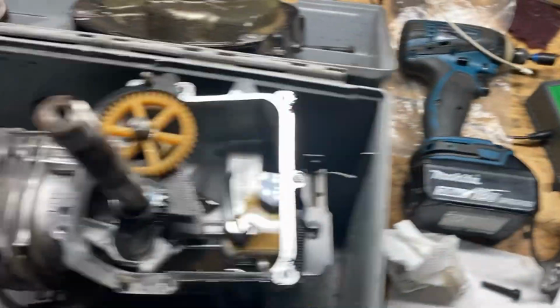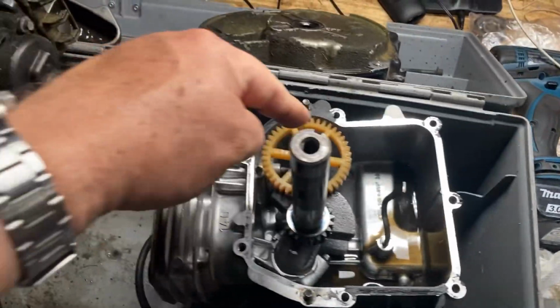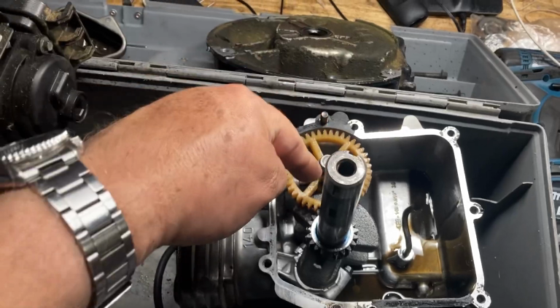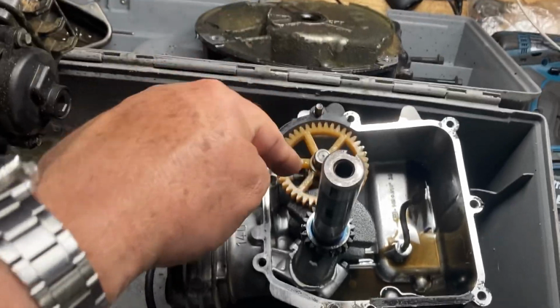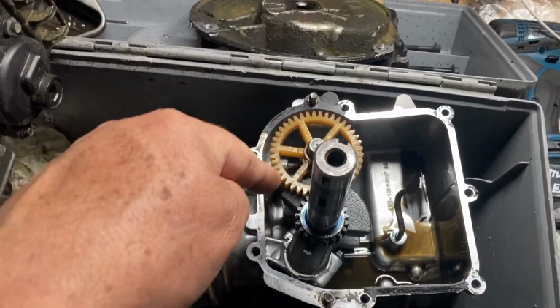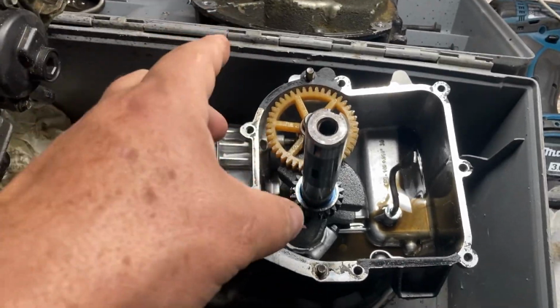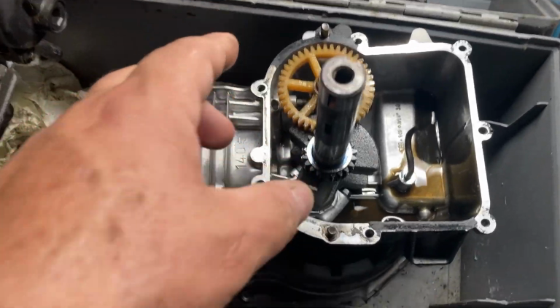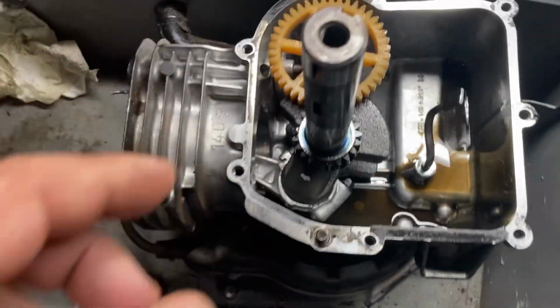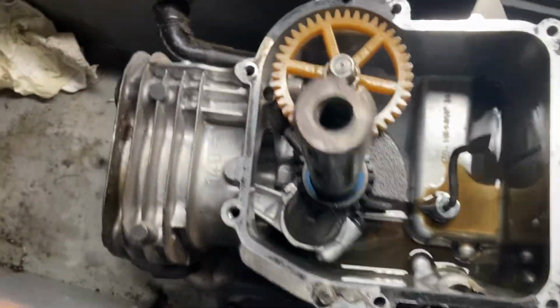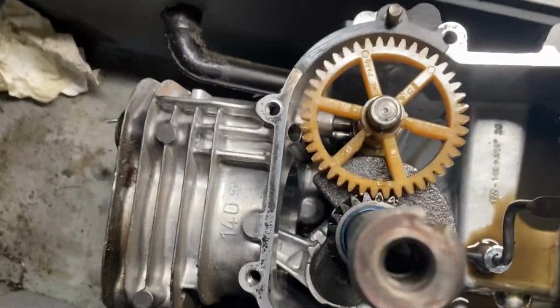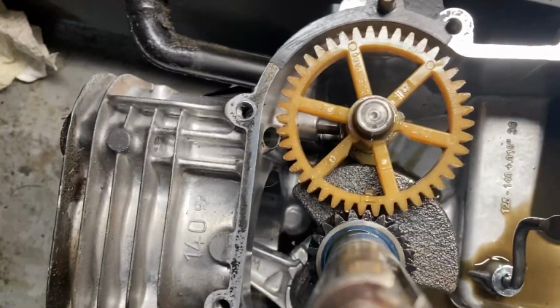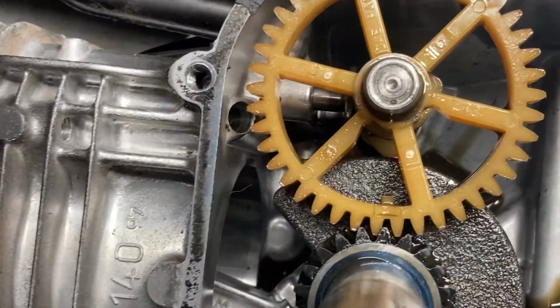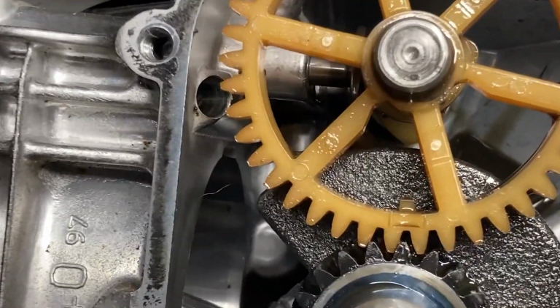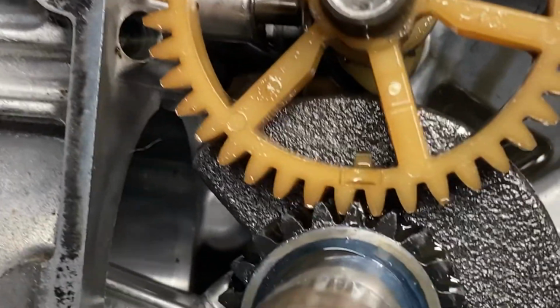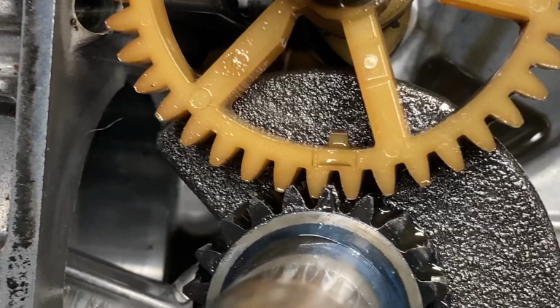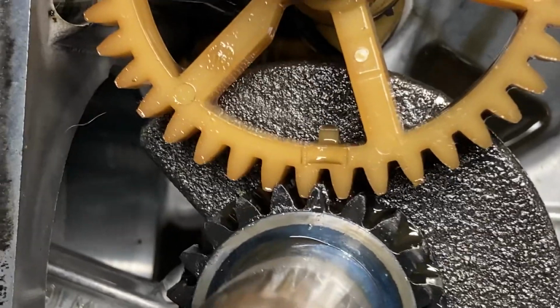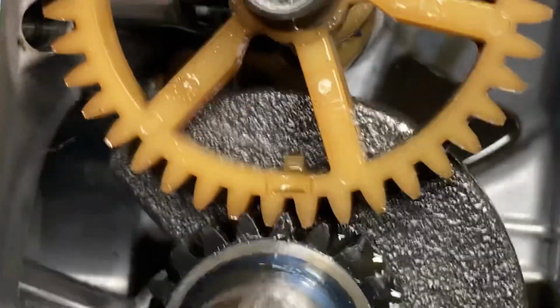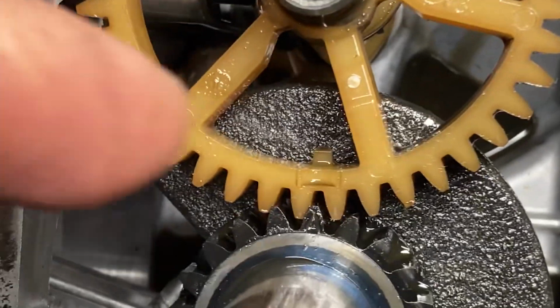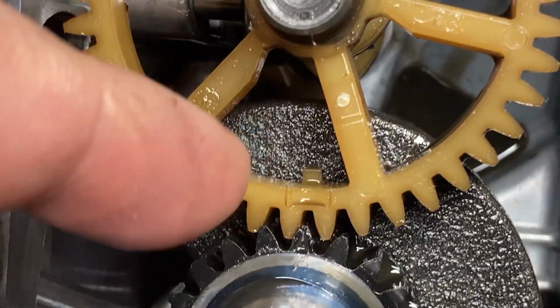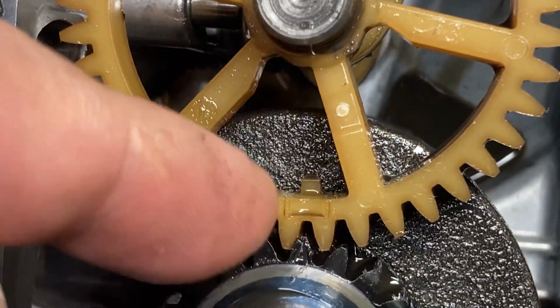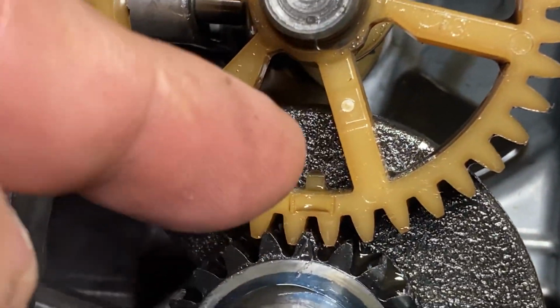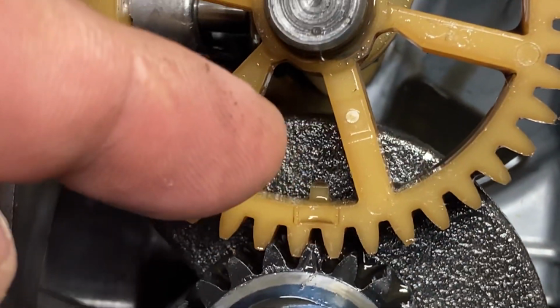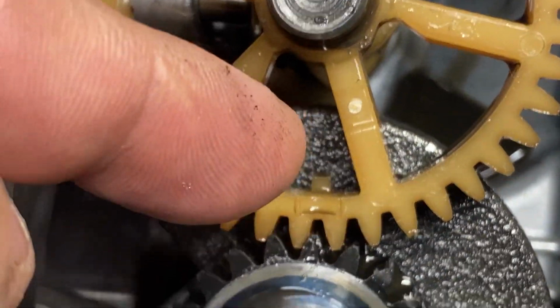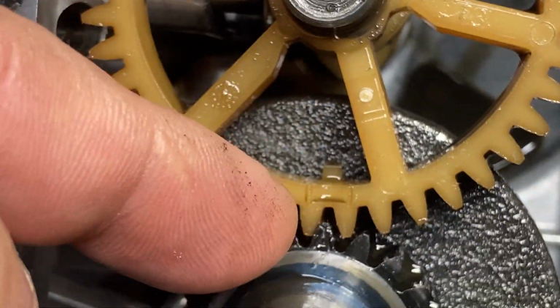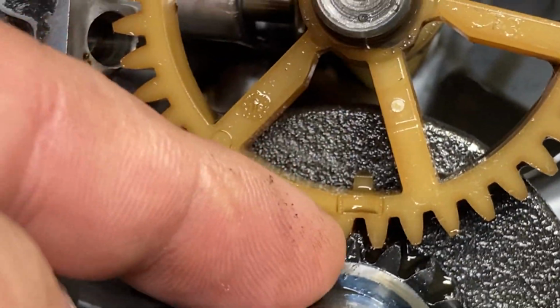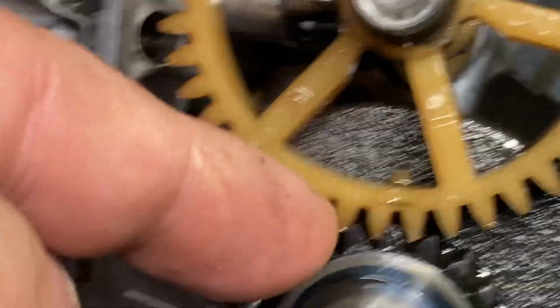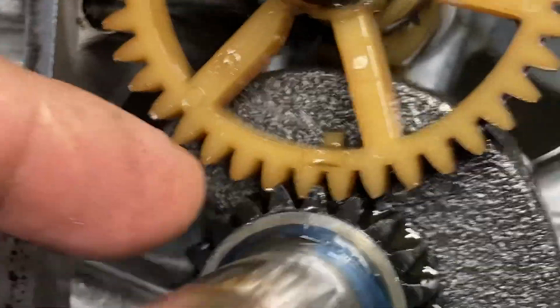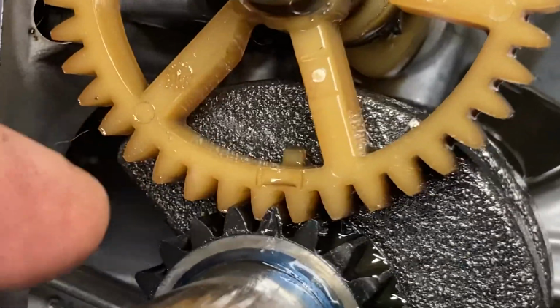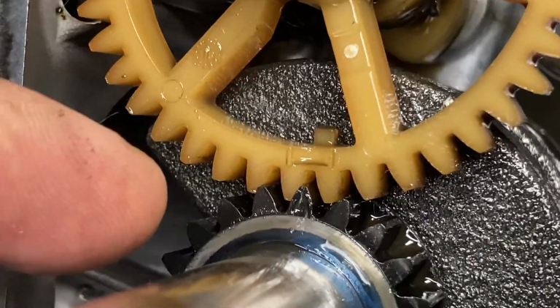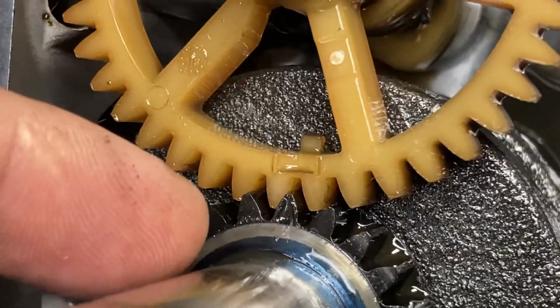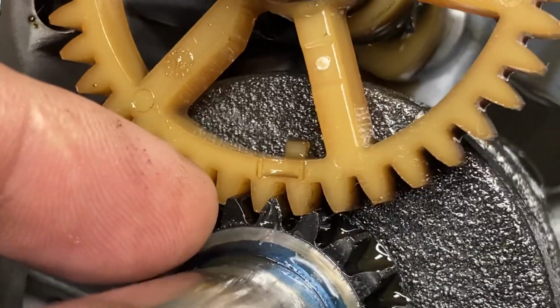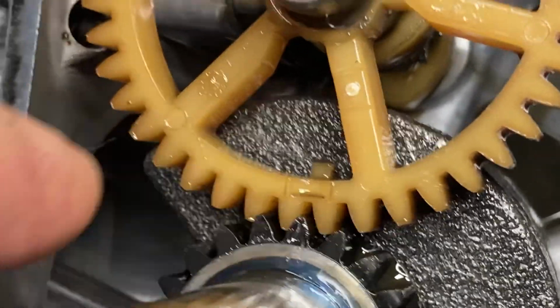When you align the cam to the crank, you have to align the marks. So if you look, you can see there's the mark on the camshaft — it's got a little tab next to it so you know. And there's the mark on the crank; it's a little triangle molded into the gear.